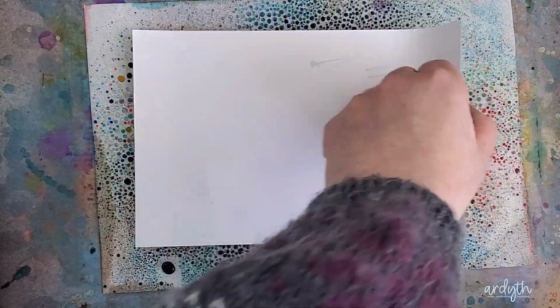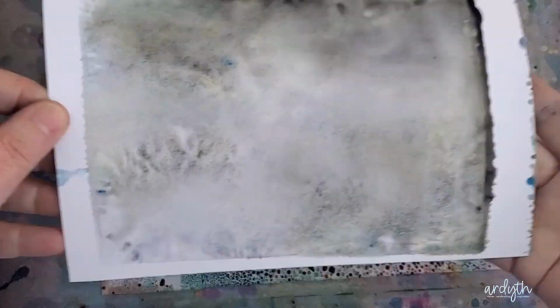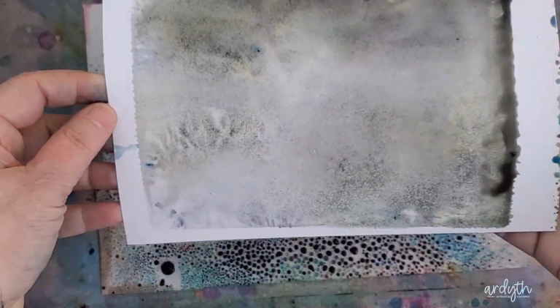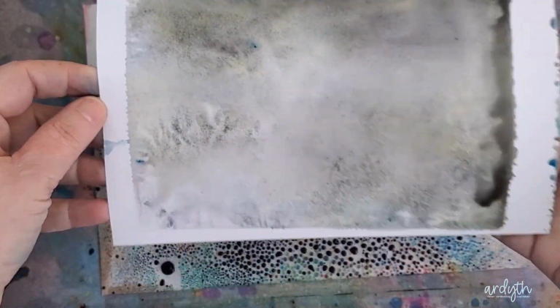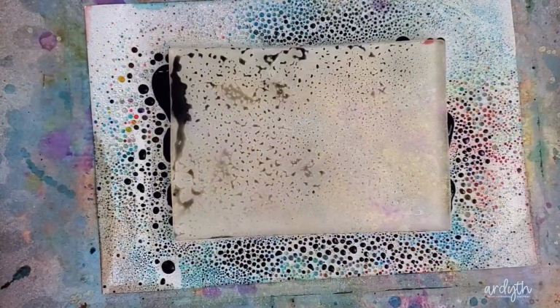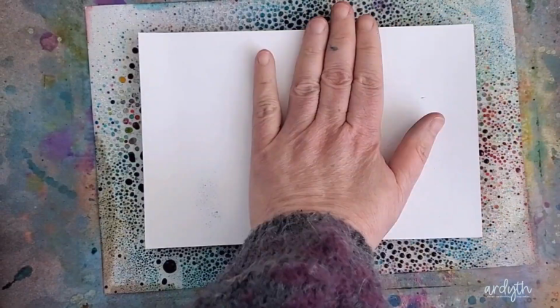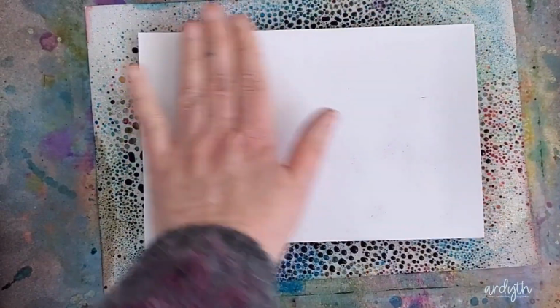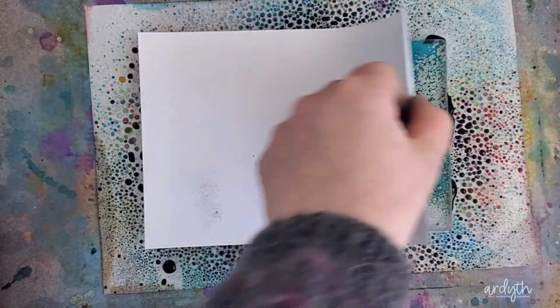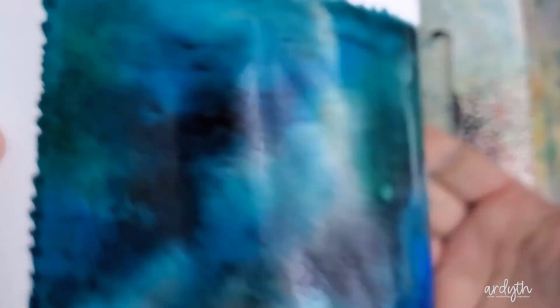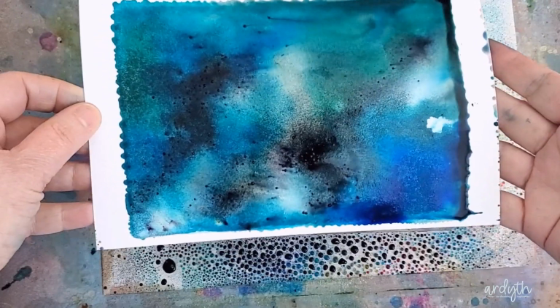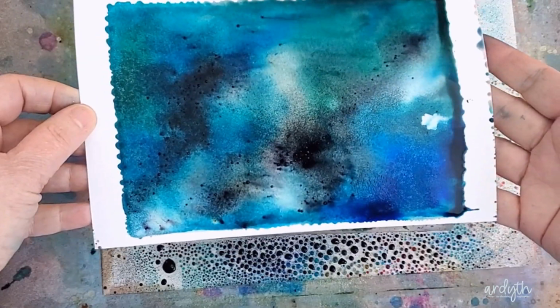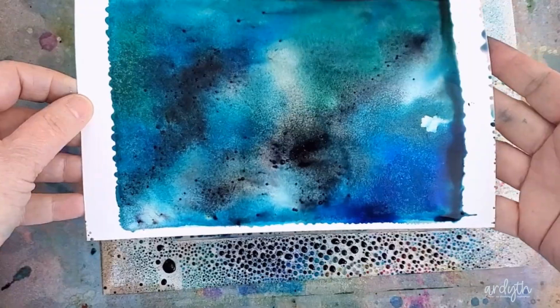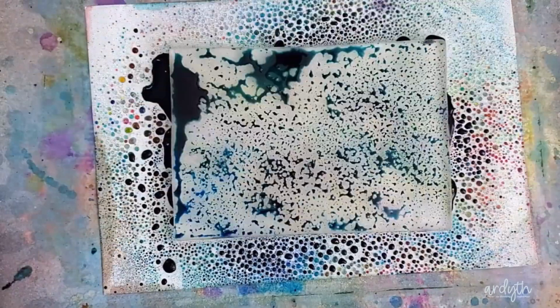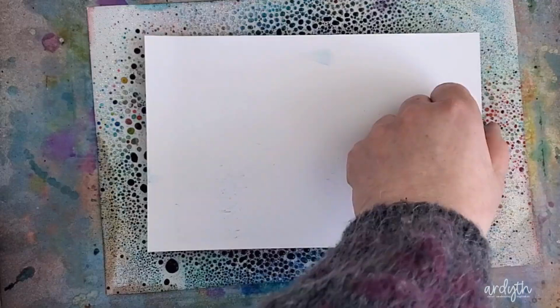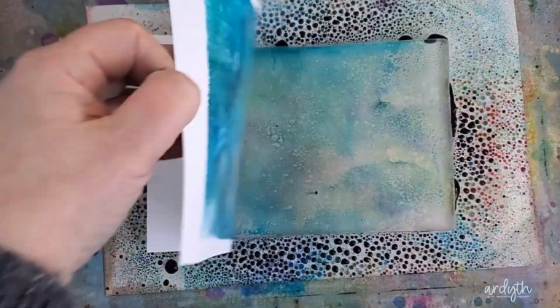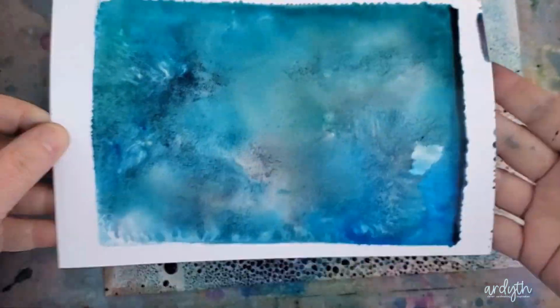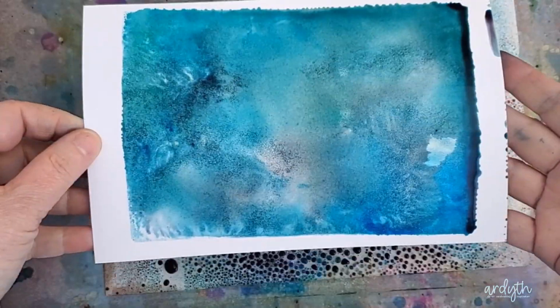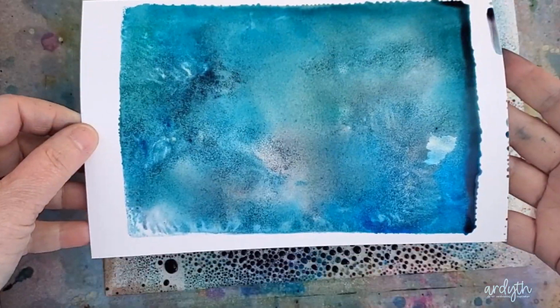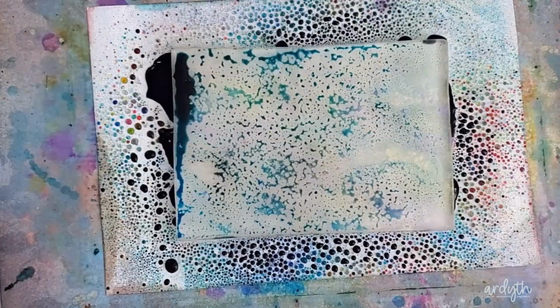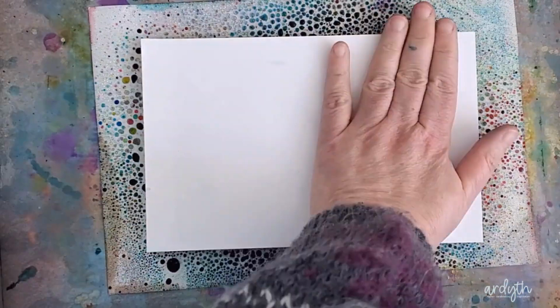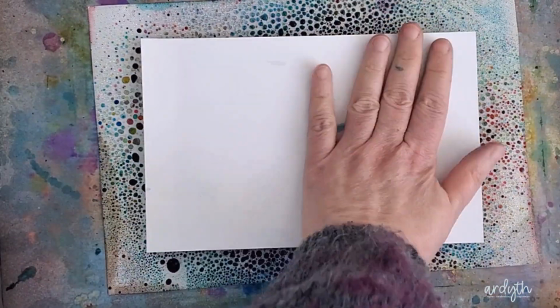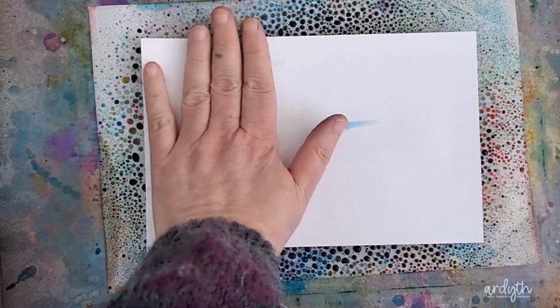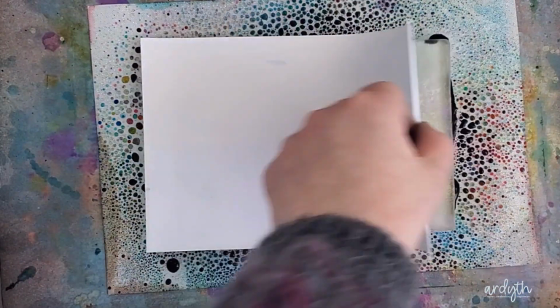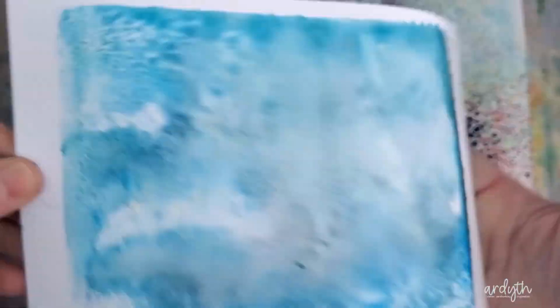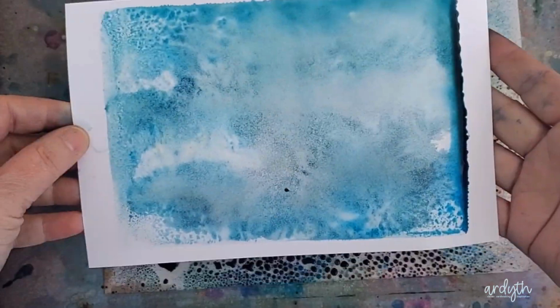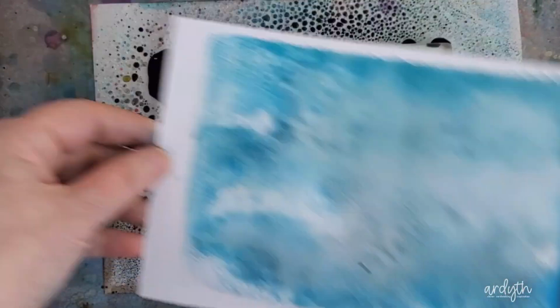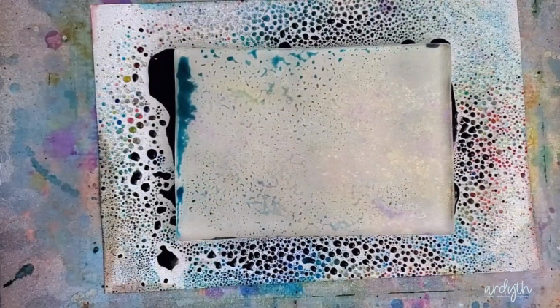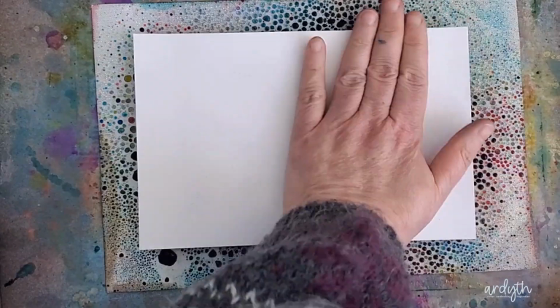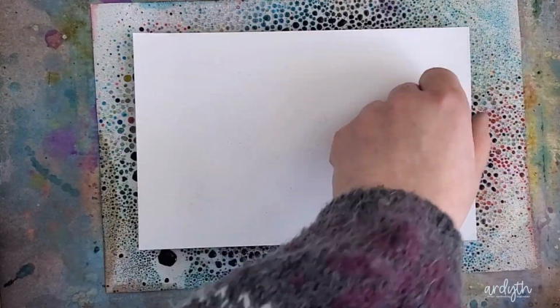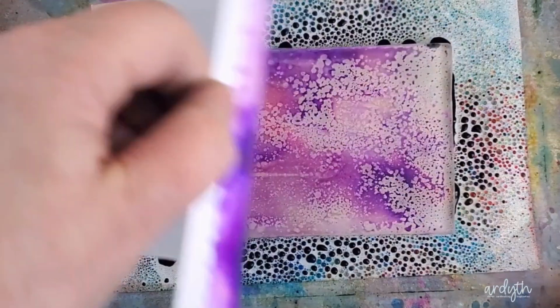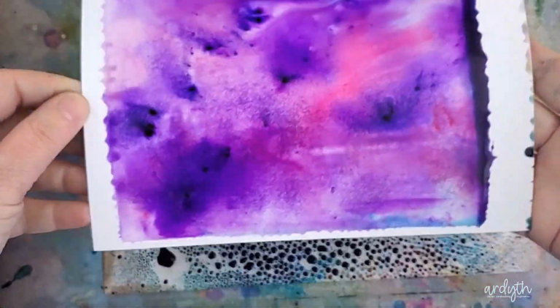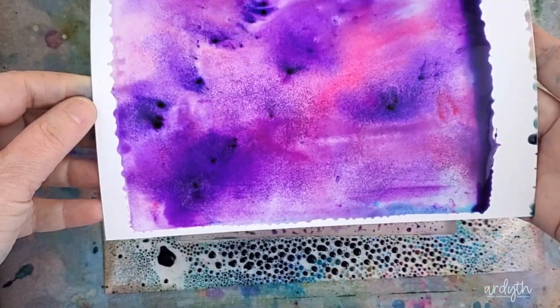I'm using Neenah index paper, which is not as thick as 80 pound cardstock but it is thicker than printer paper. It dries fairly quickly and it warps a little bit, but I found that it's really easy to flatten it.